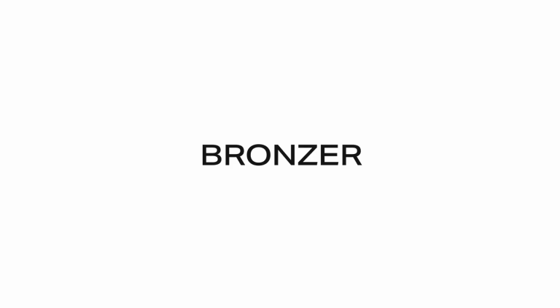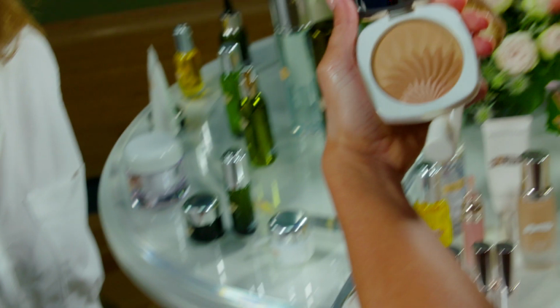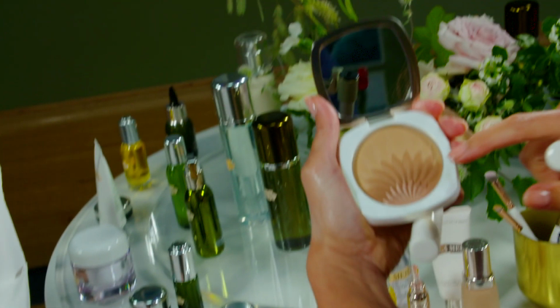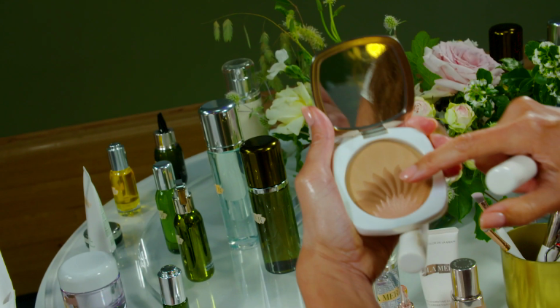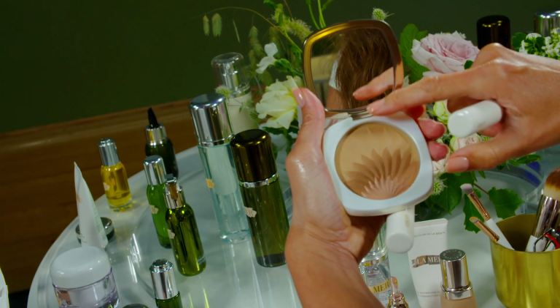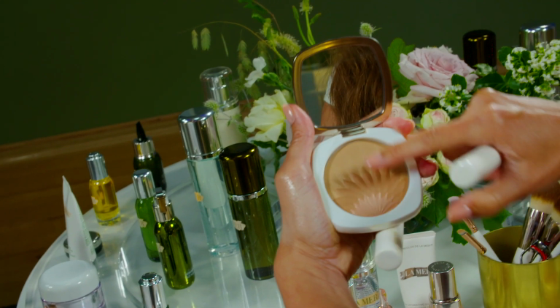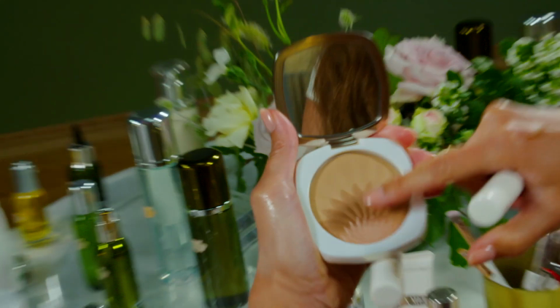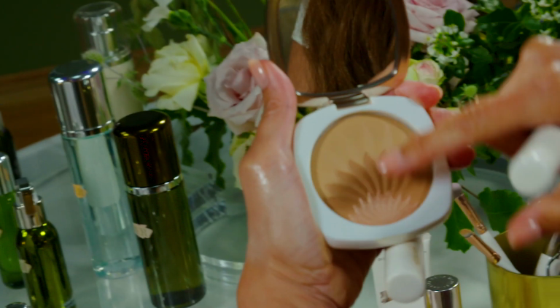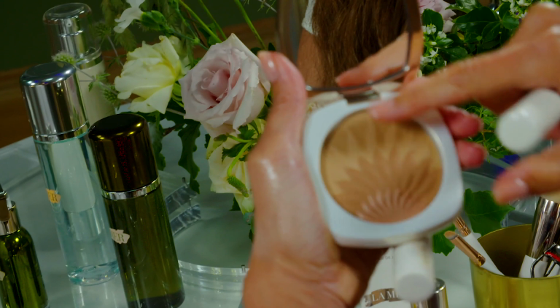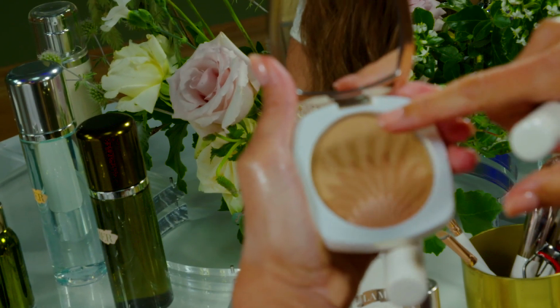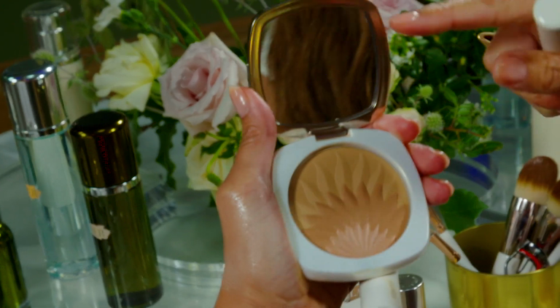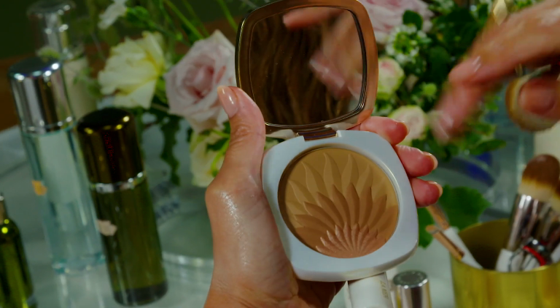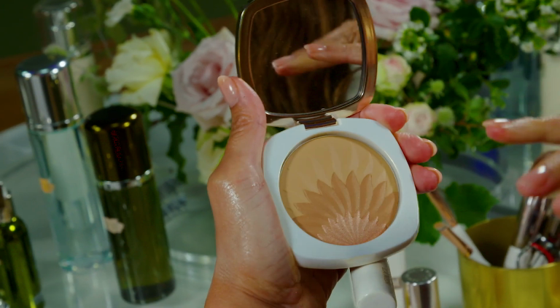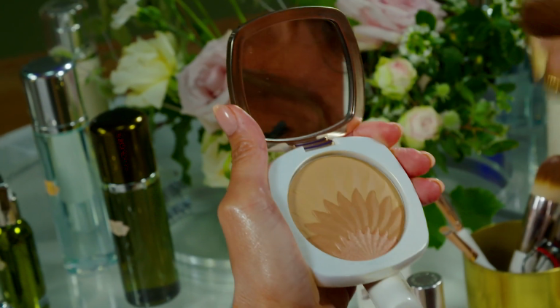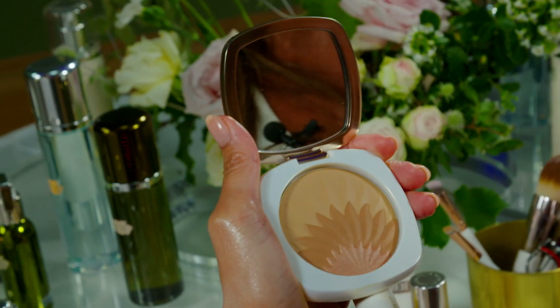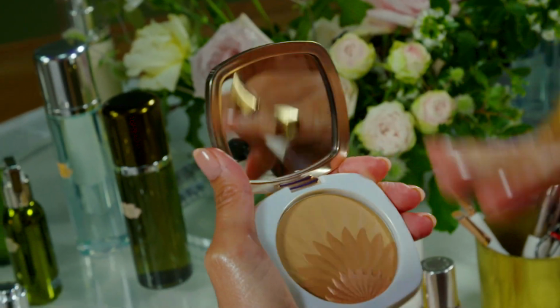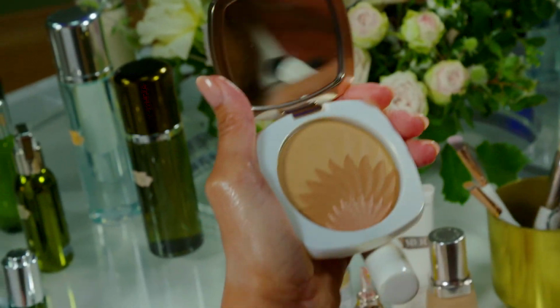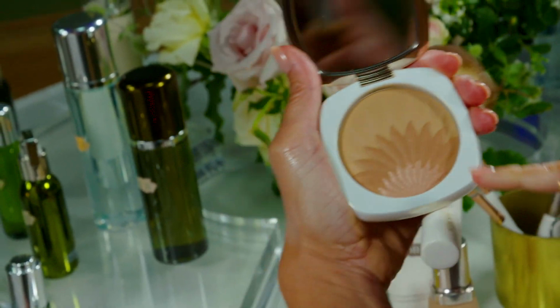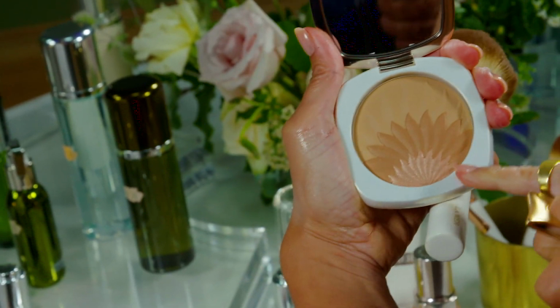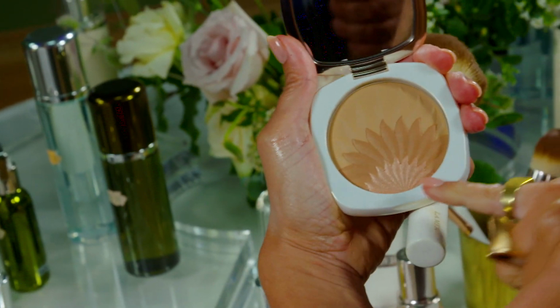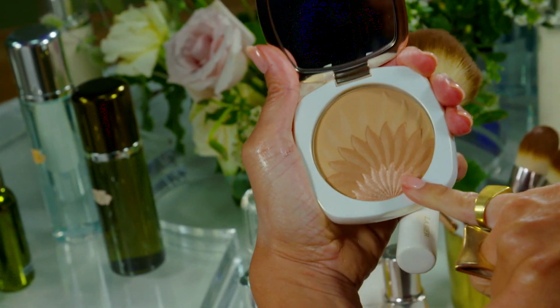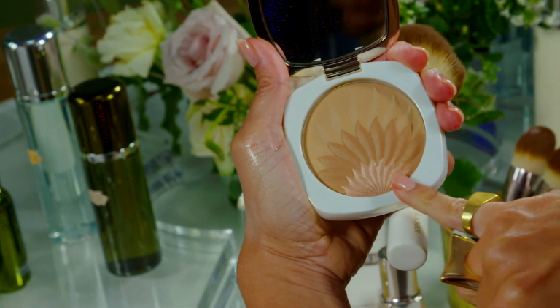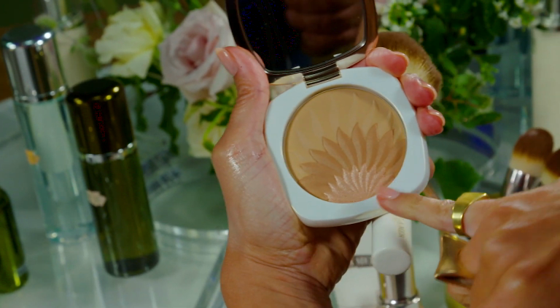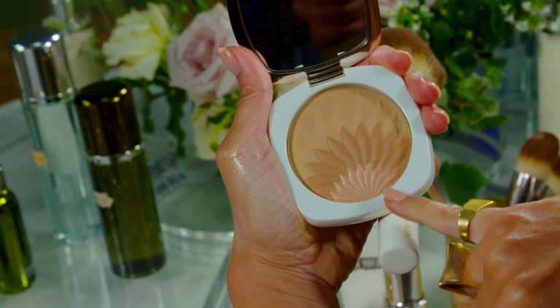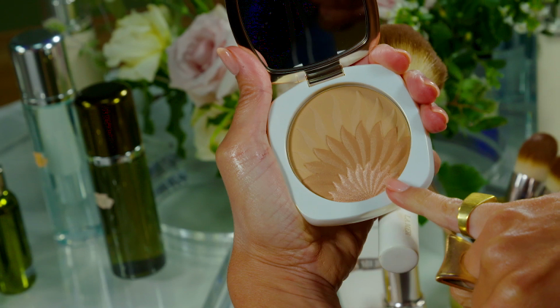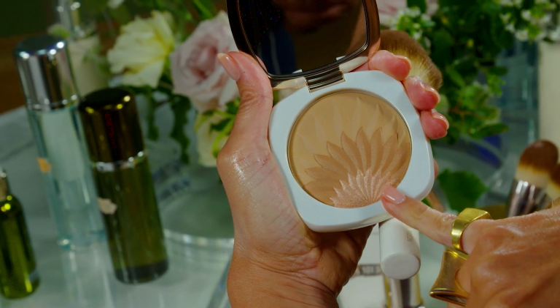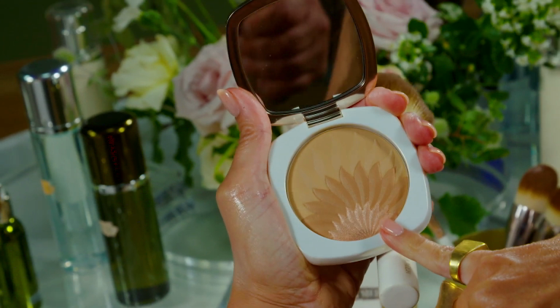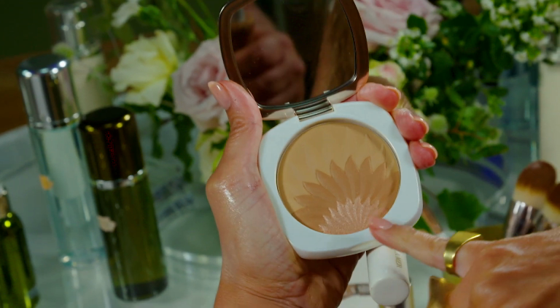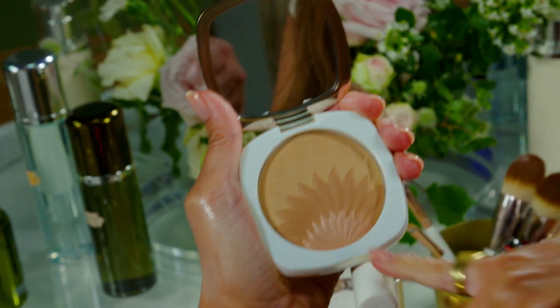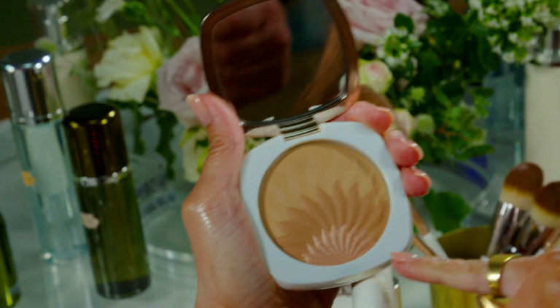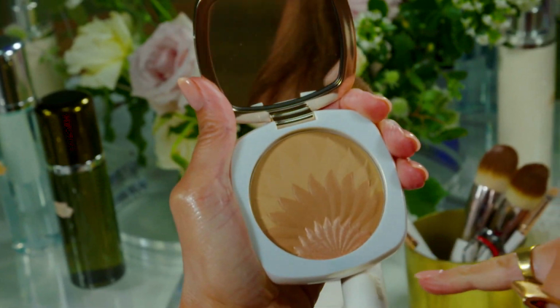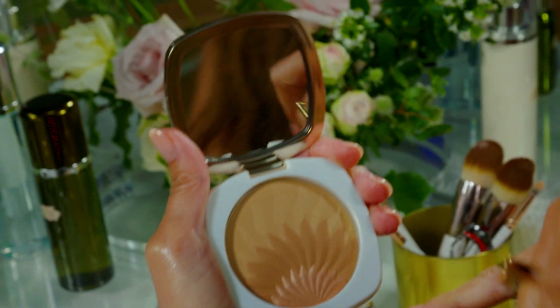I like to use the two tones on the top for contouring and bronzing. And the last one, which is a bit more shimmery, as a highlighter and an eyeshadow.